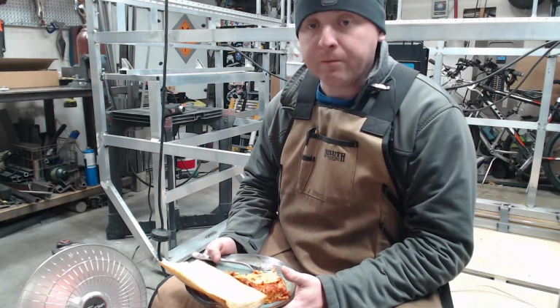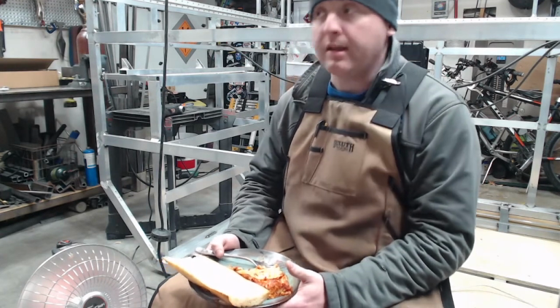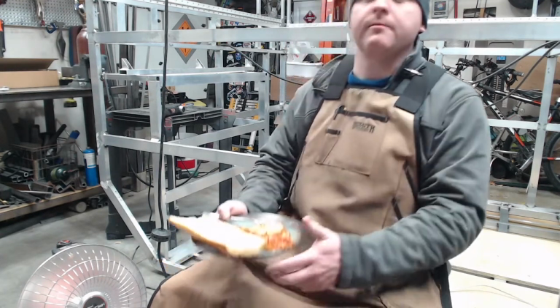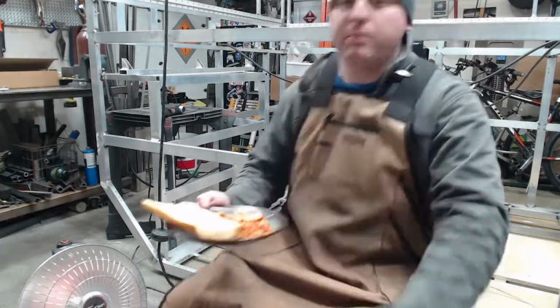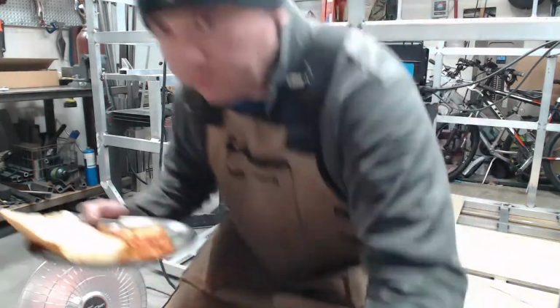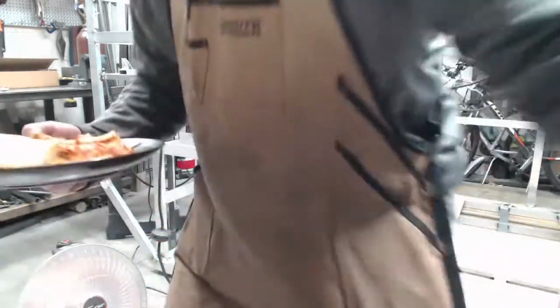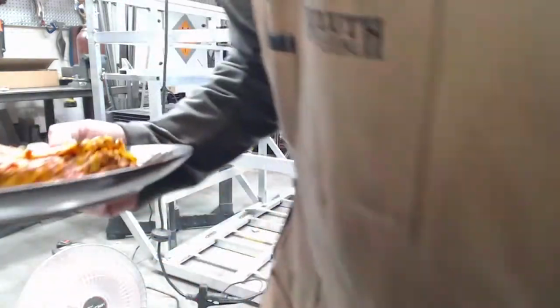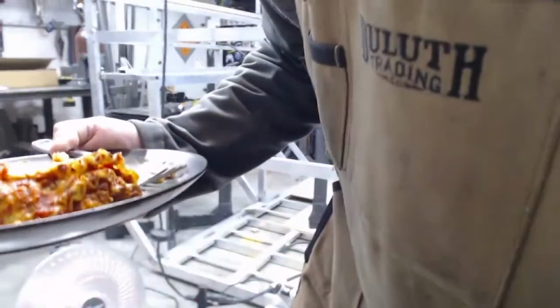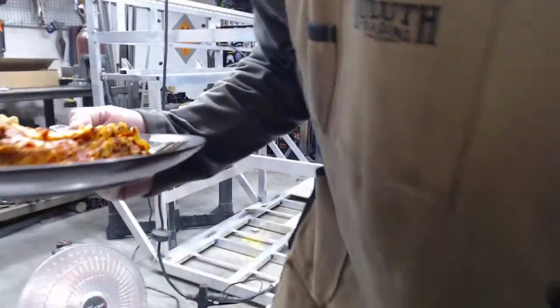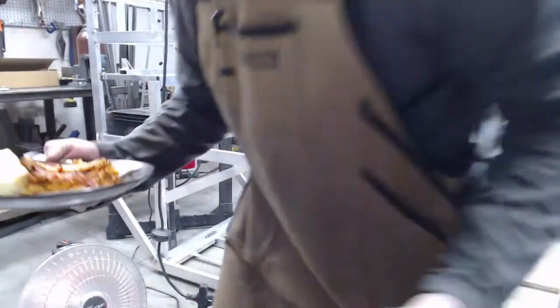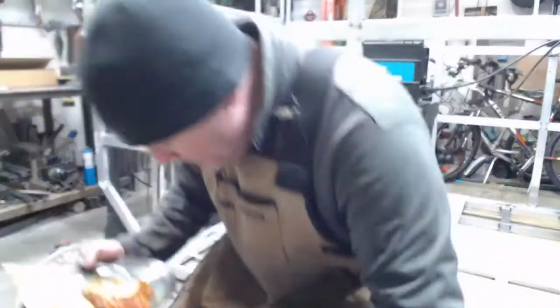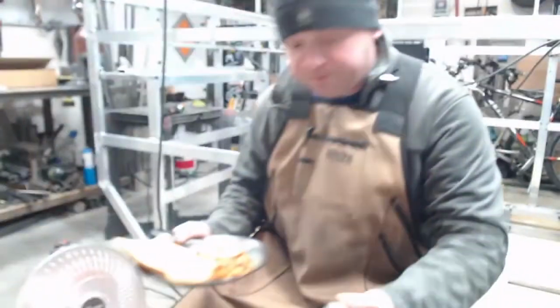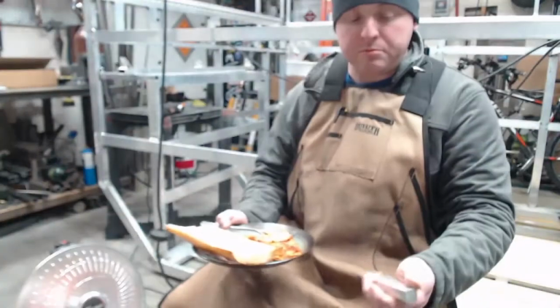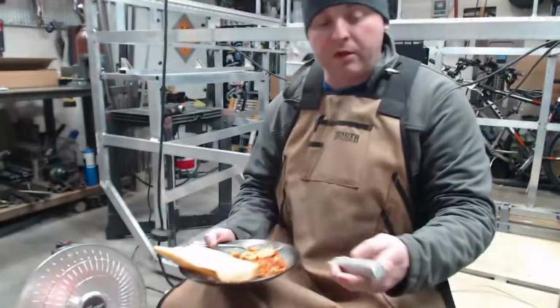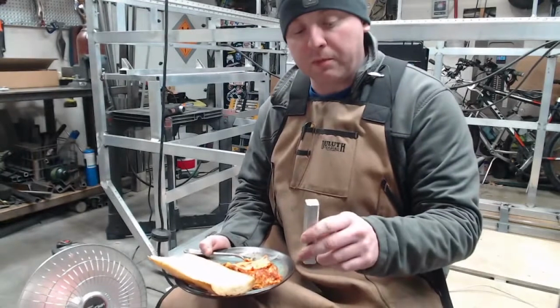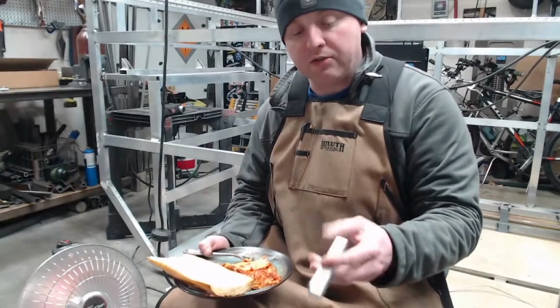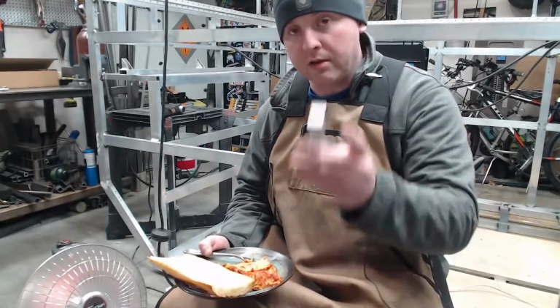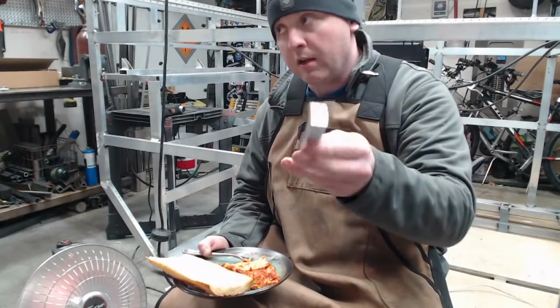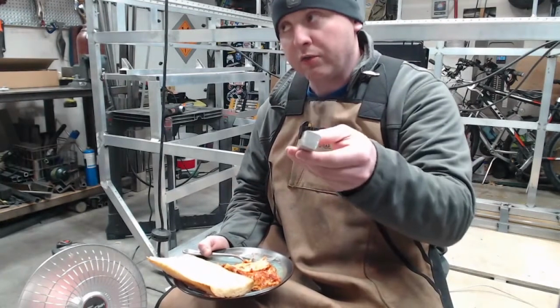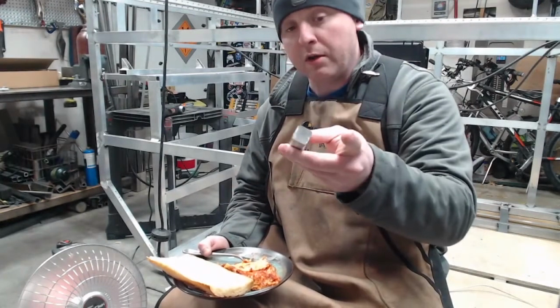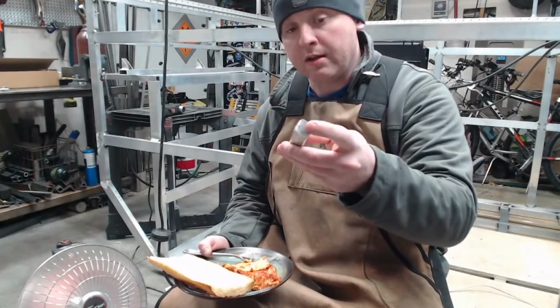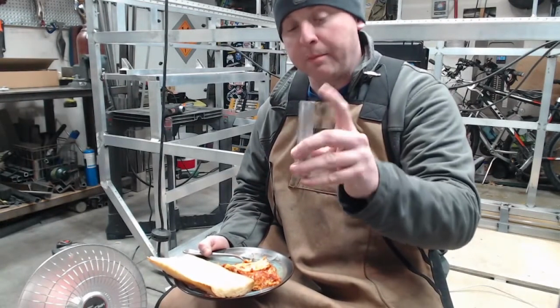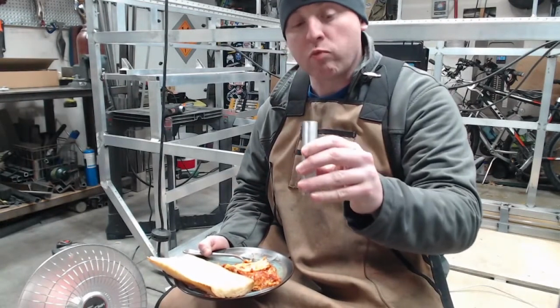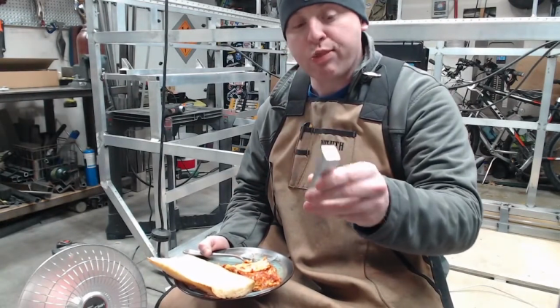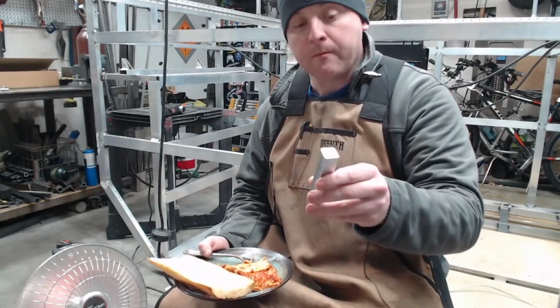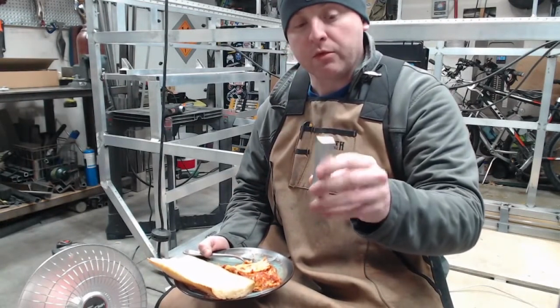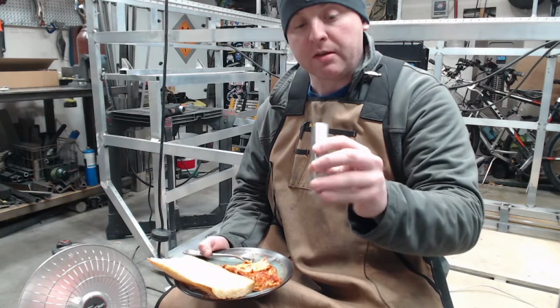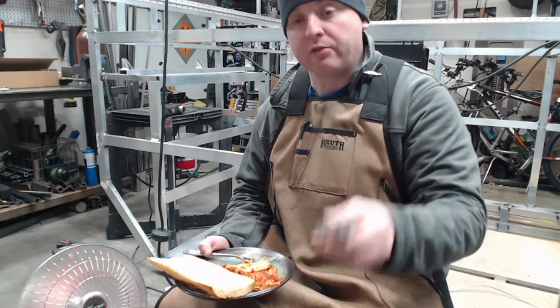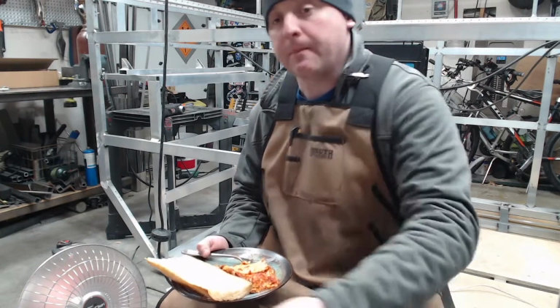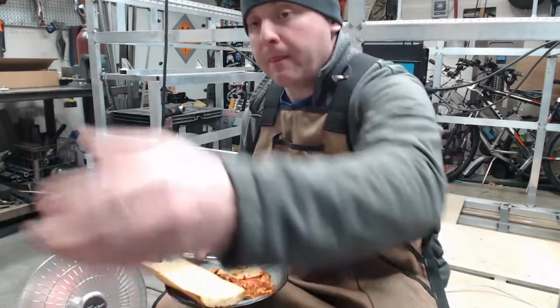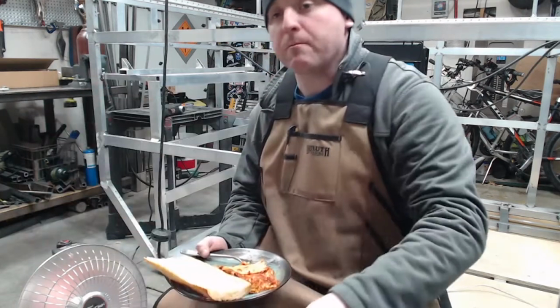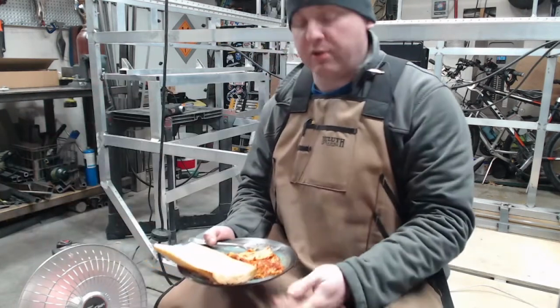Today, probably the only thing I'm really doing on the camper this week — although I'm just doing some odds and ends stuff — is I've got to drill these out and tap them. Which is going to be an interesting thing.